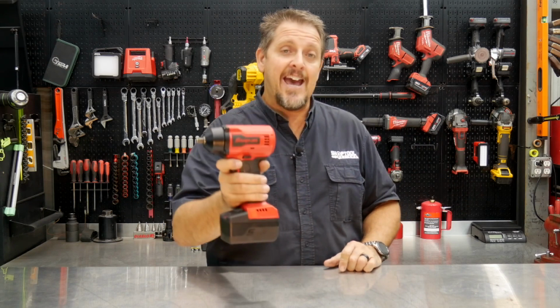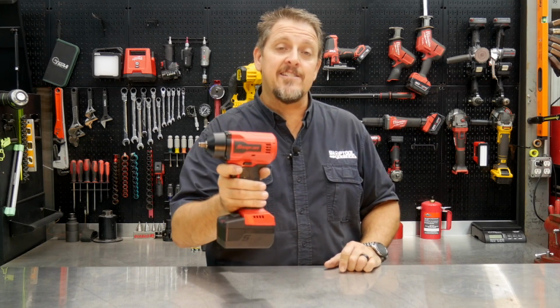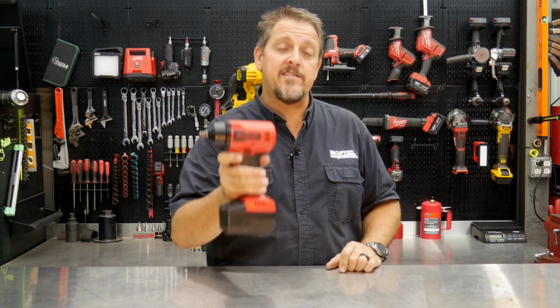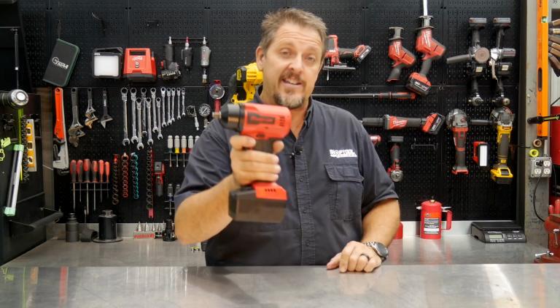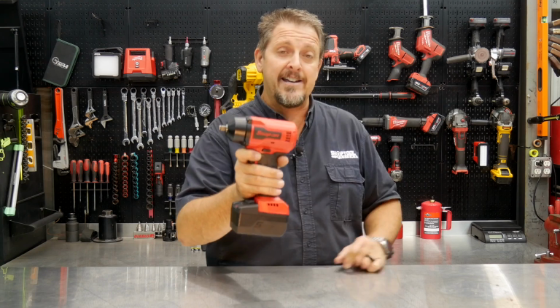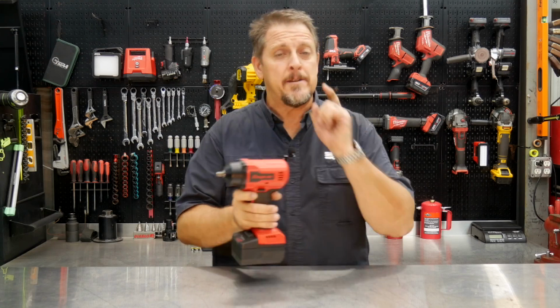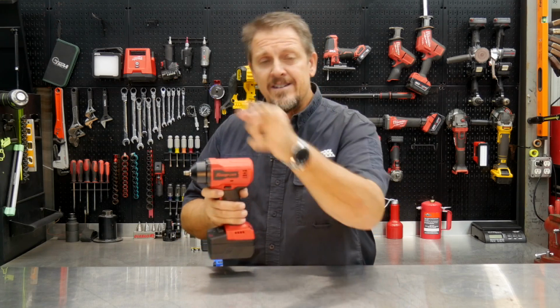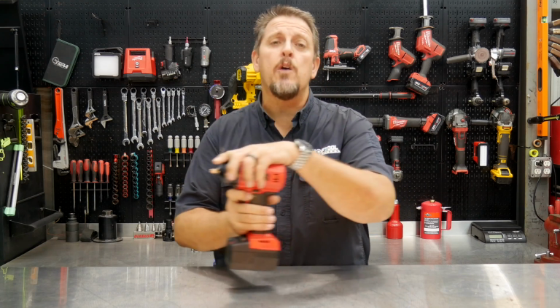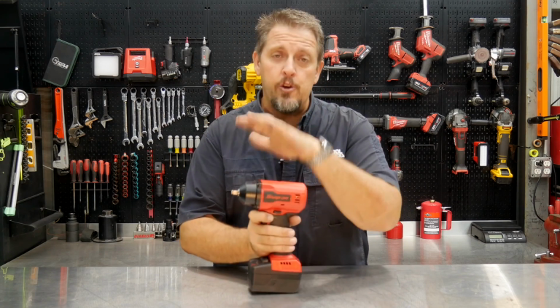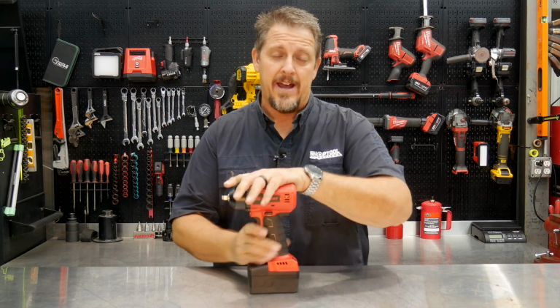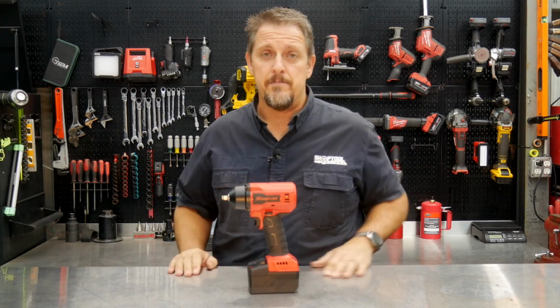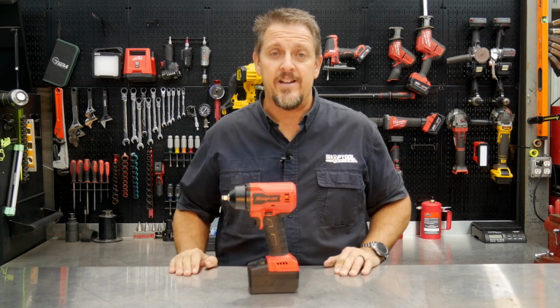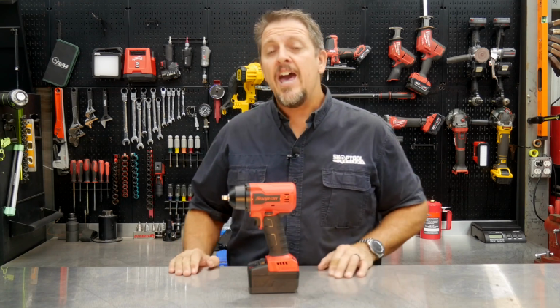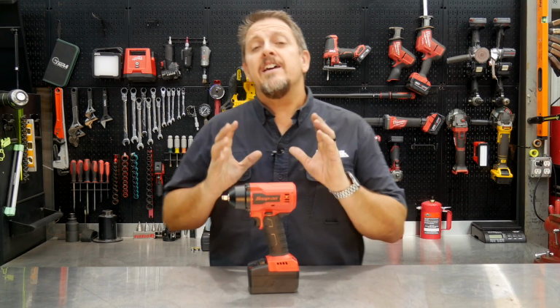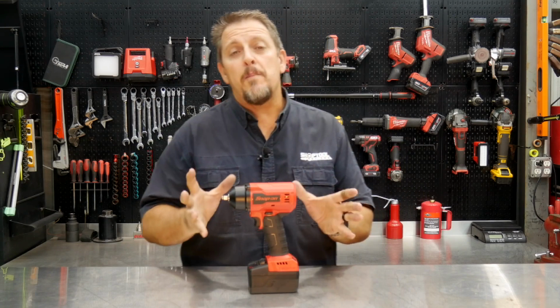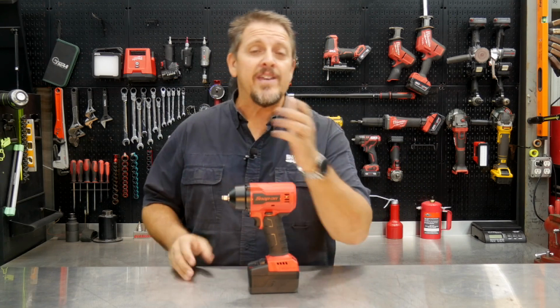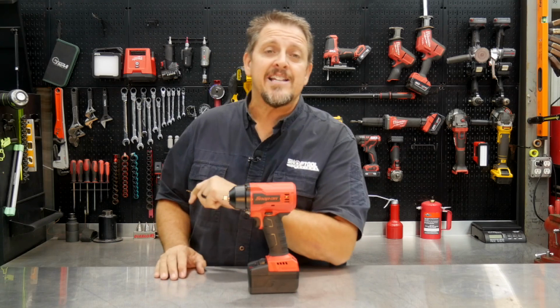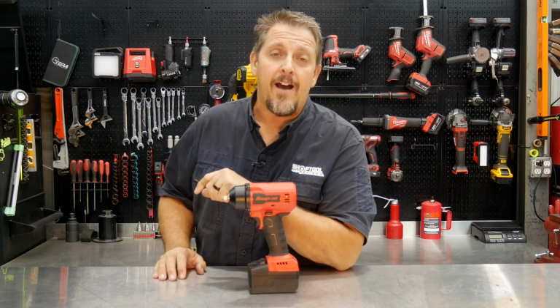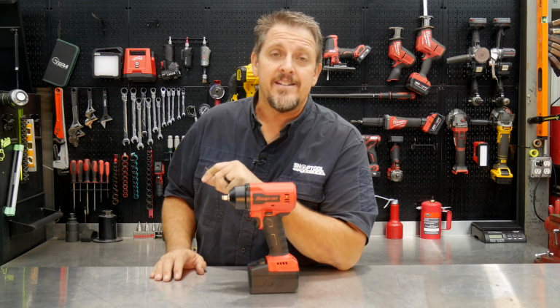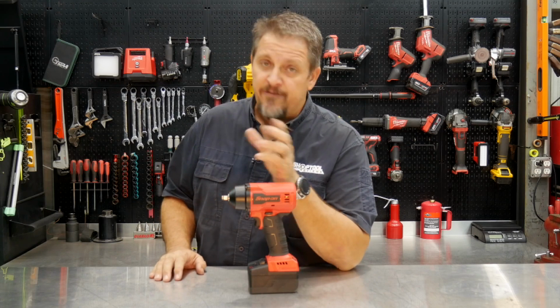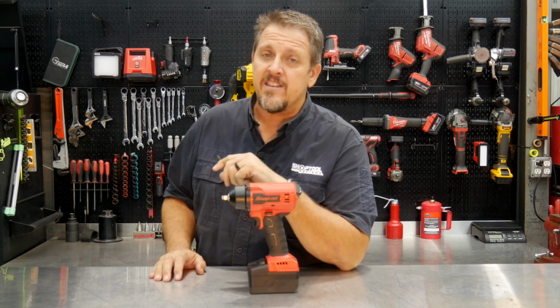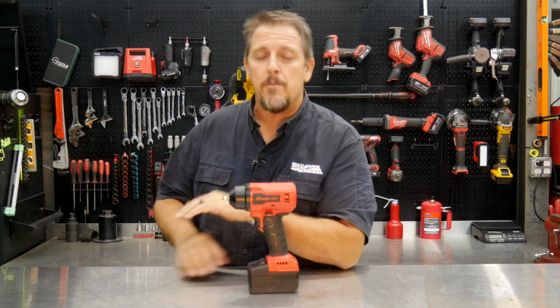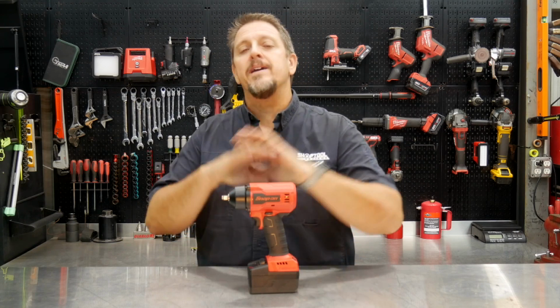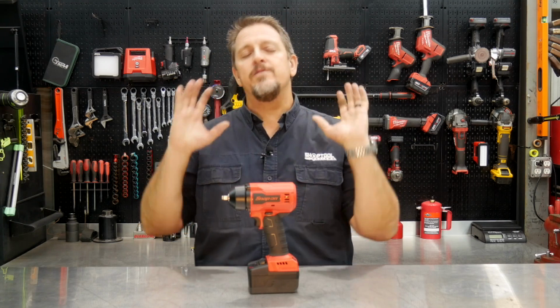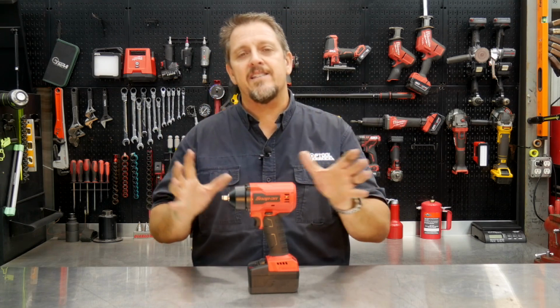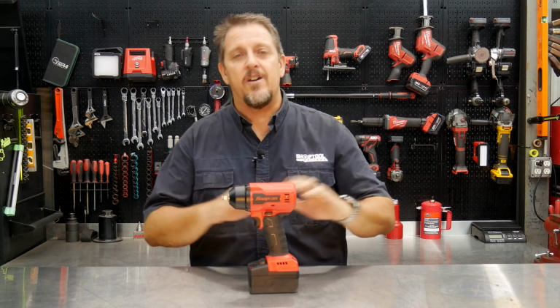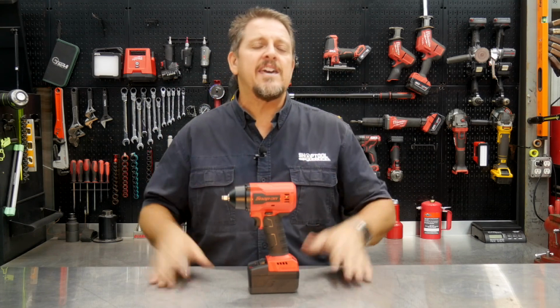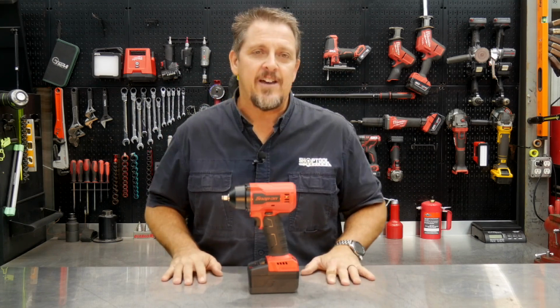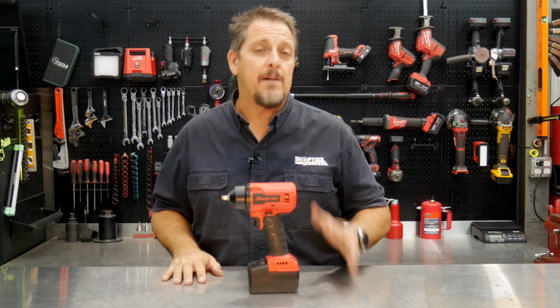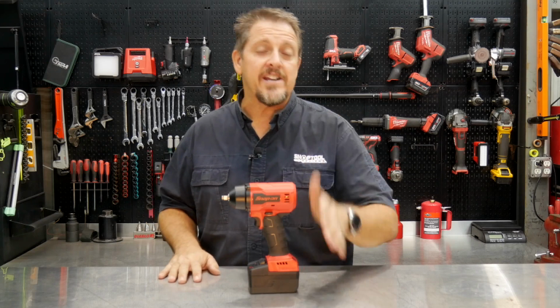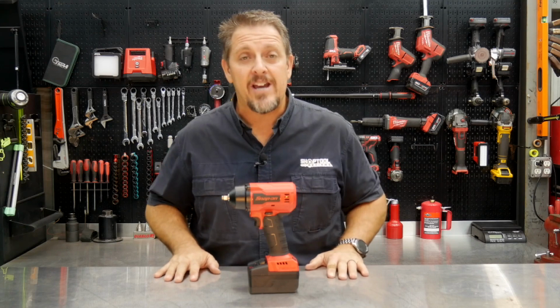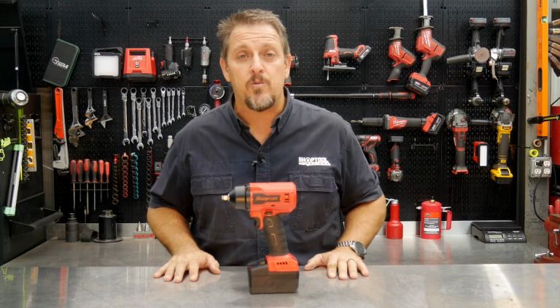Let me know what you think about this impact wrench. If you don't mind, would you hit the like and subscribe button if you liked this video? By all means, if you didn't like it, give us a thumbs down and let us know in the comments why. Have a great day and keep smiling.